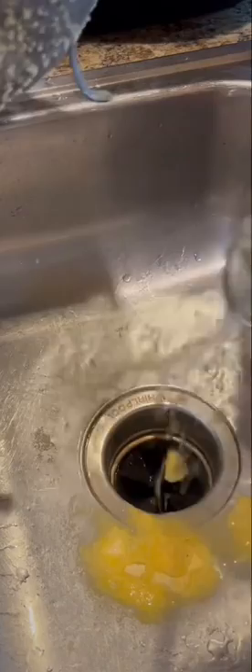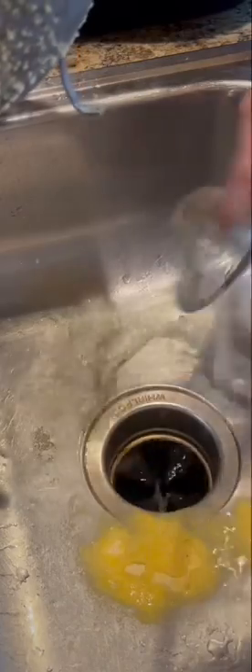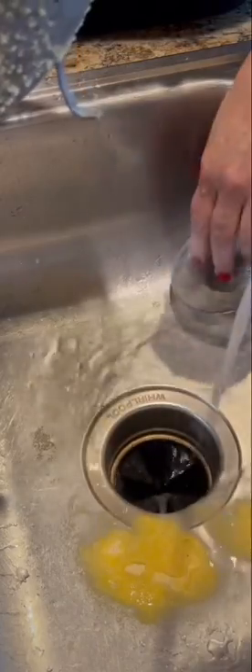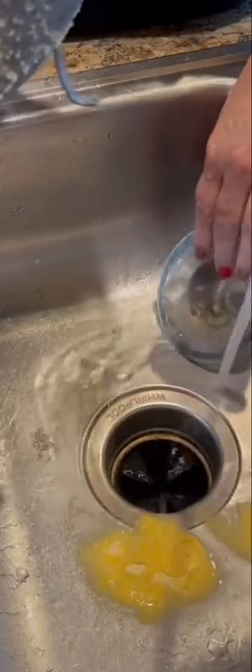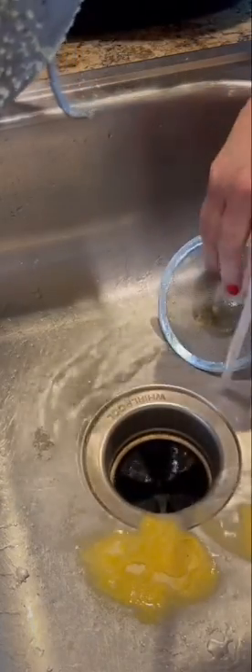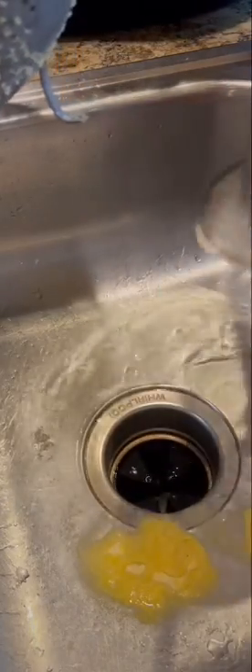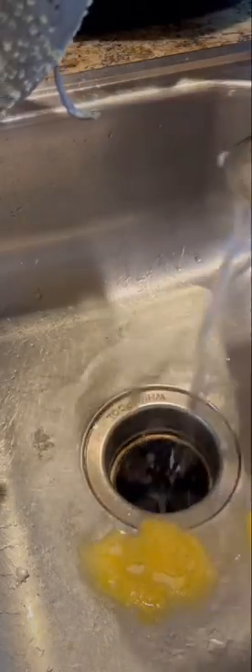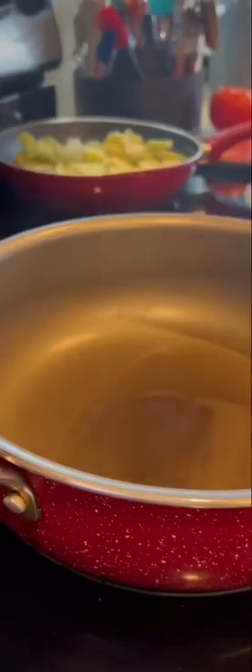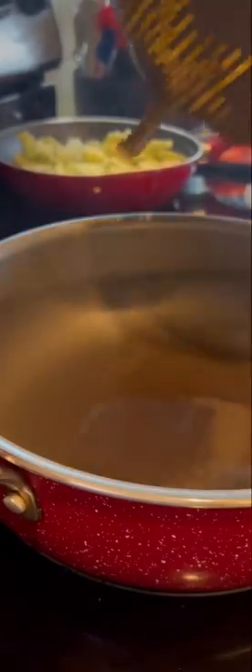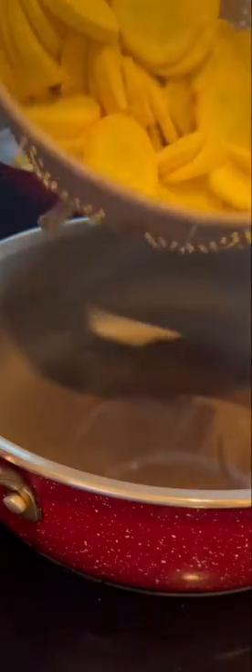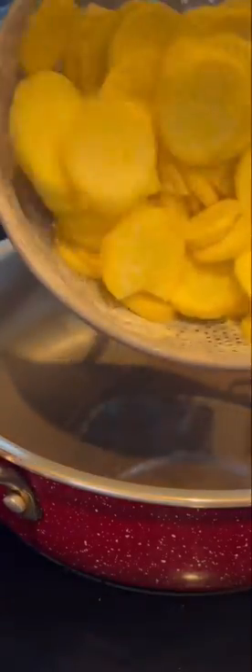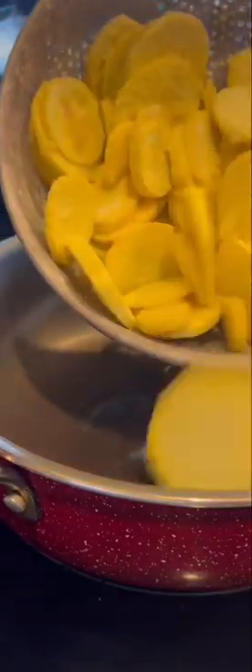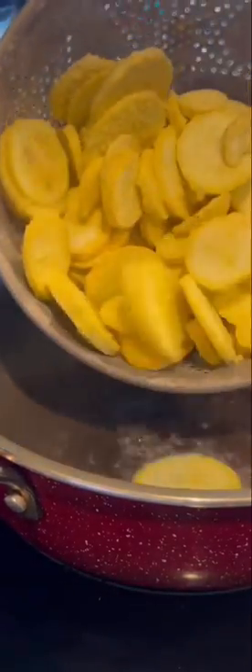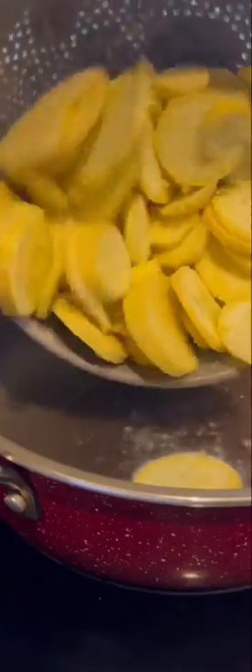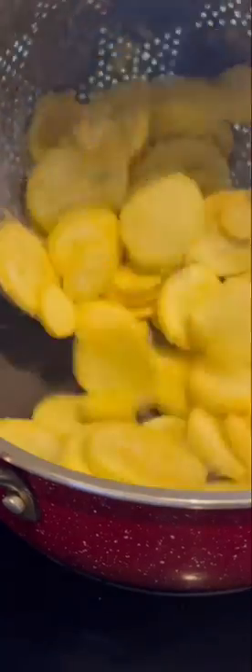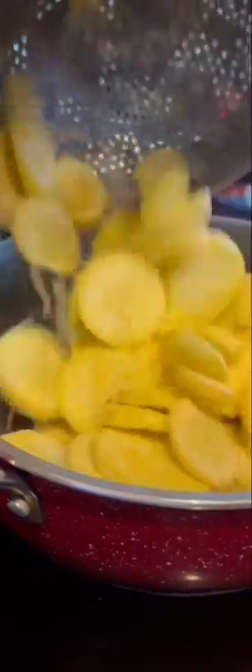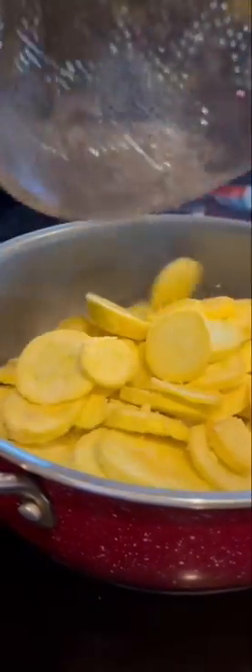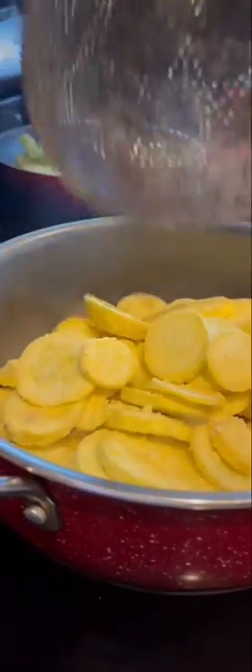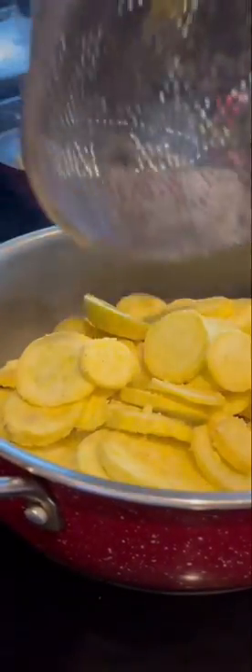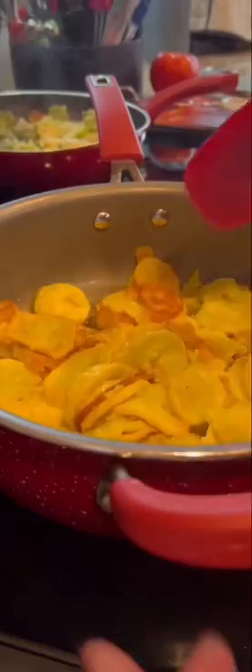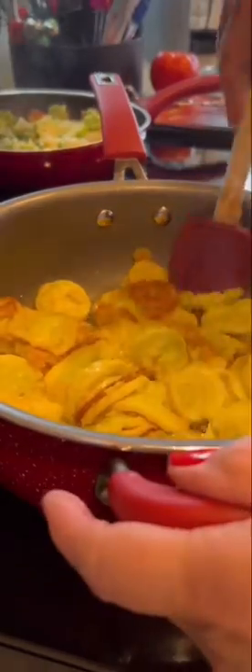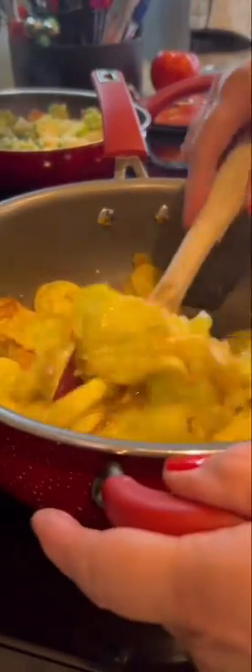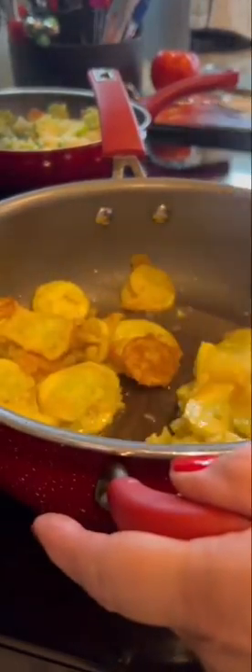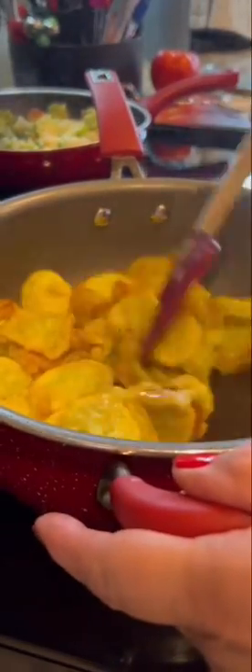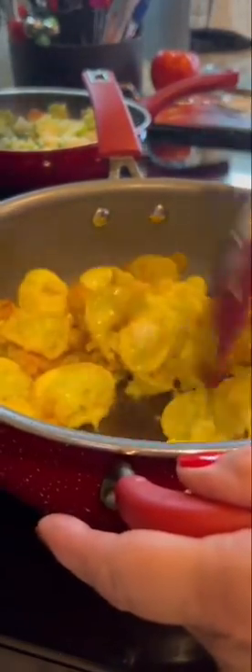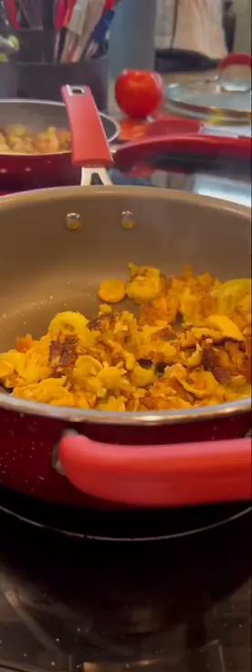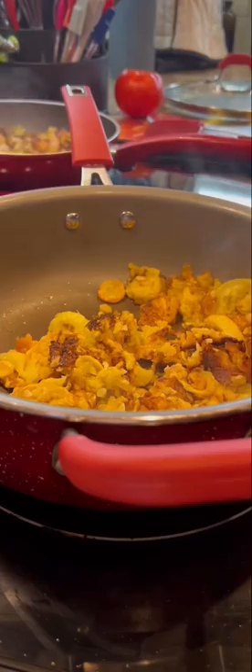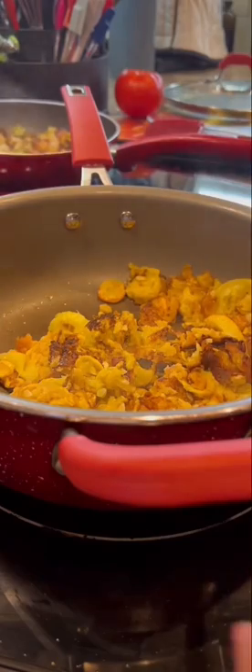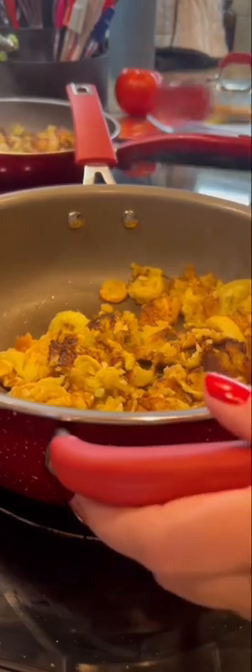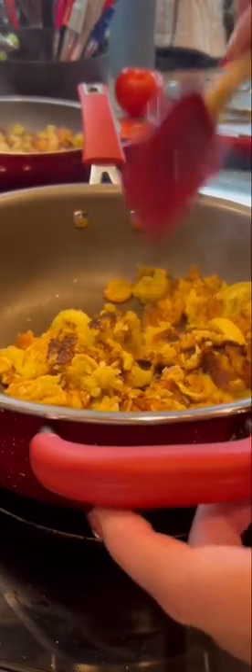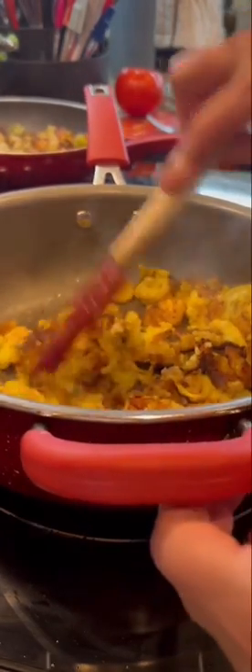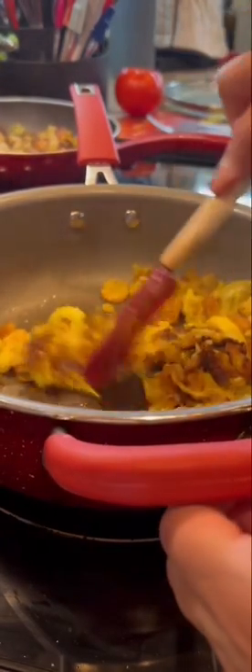I rinse all the cornmeal out — that is a garbage disposal. Once my grease gets hot, I just add it all in there at the same time. Keep an eye on it and keep it stirred. At the end, I just drain the grease.